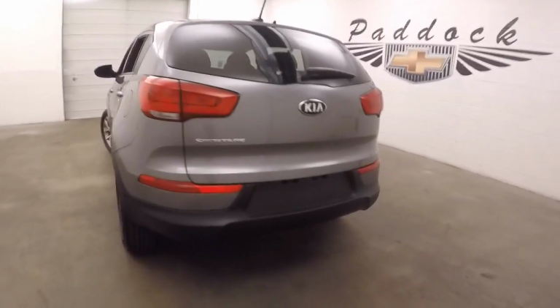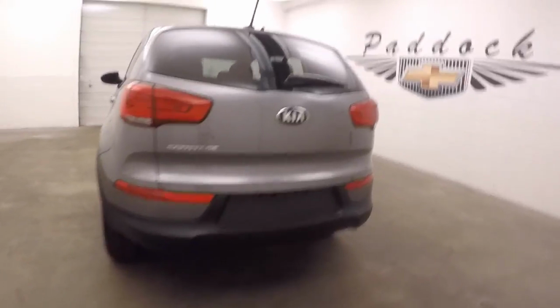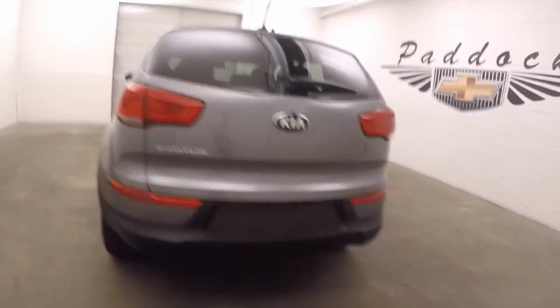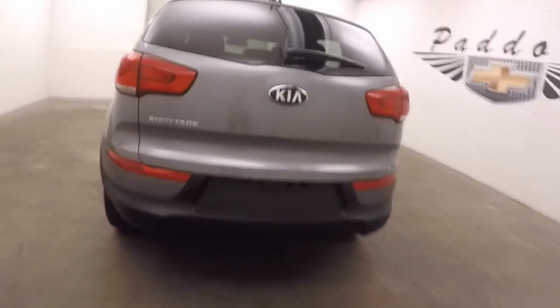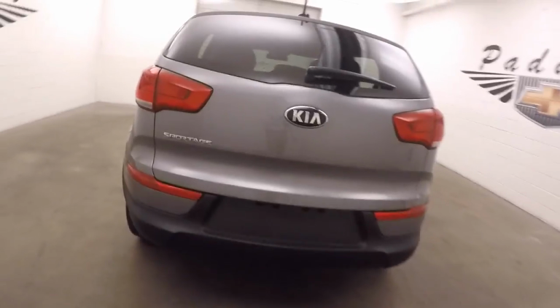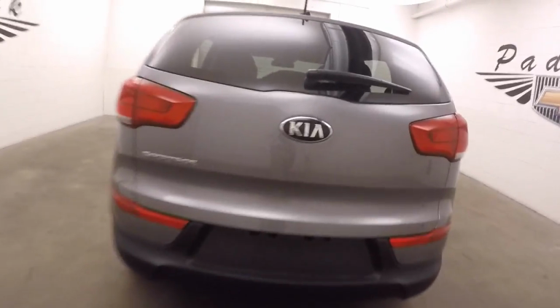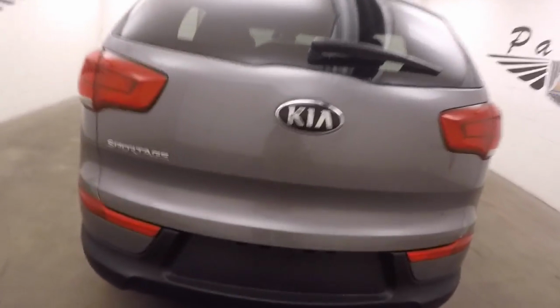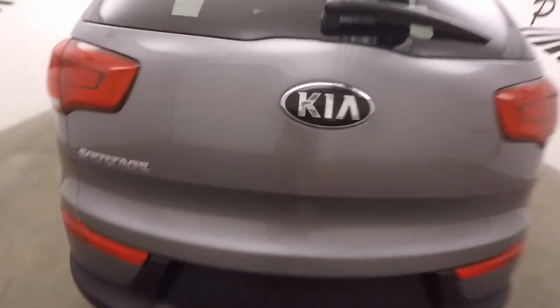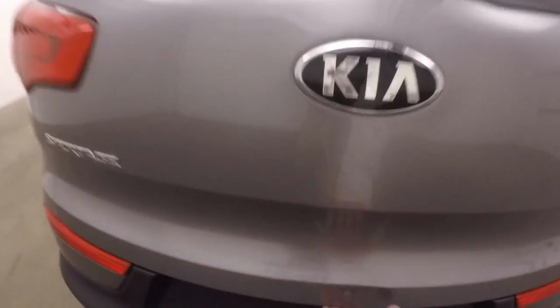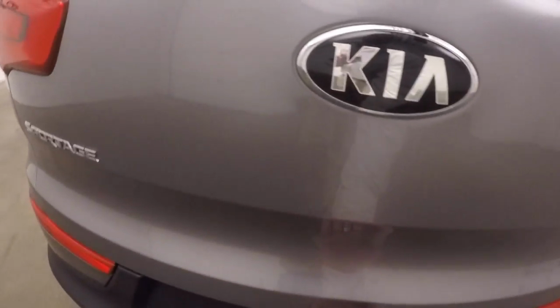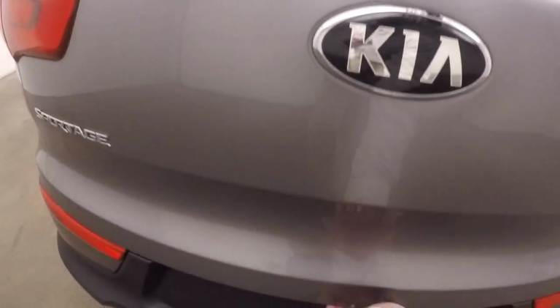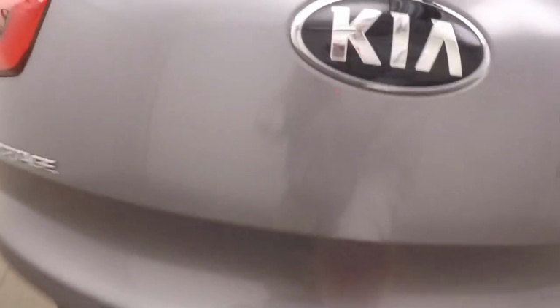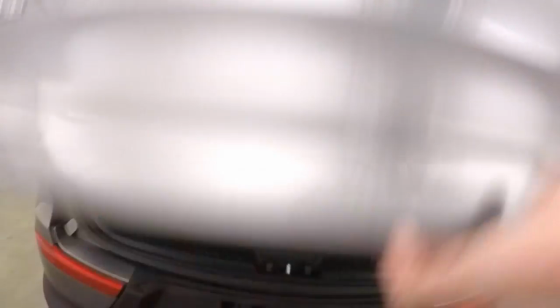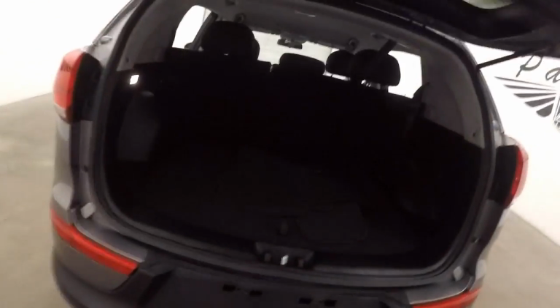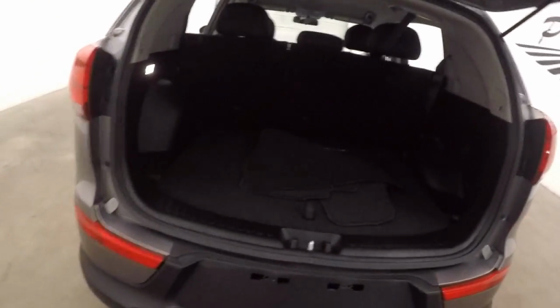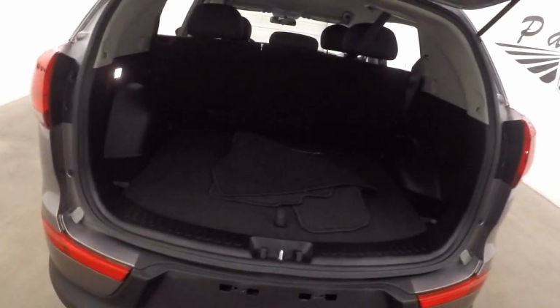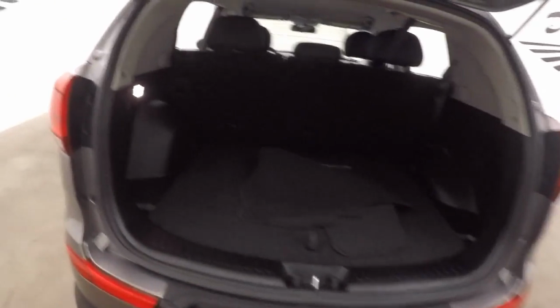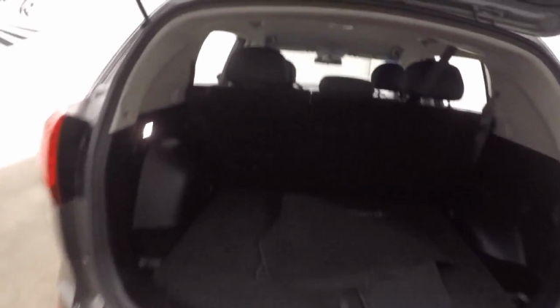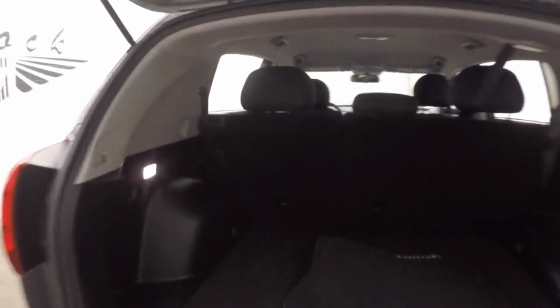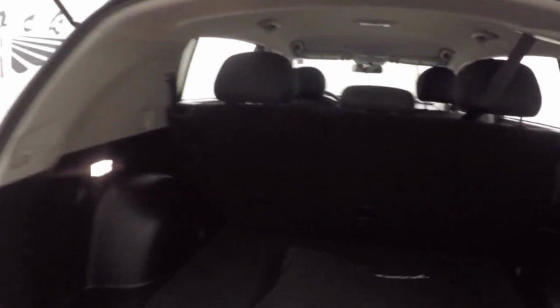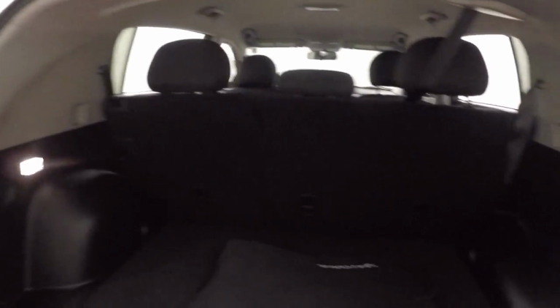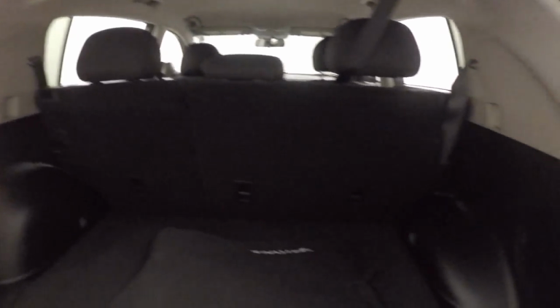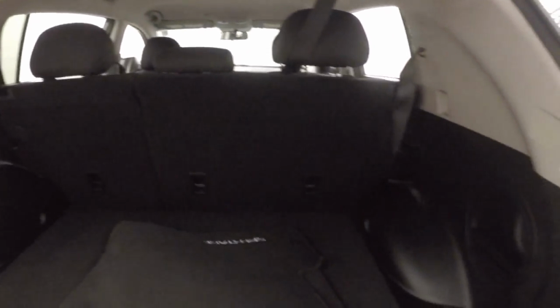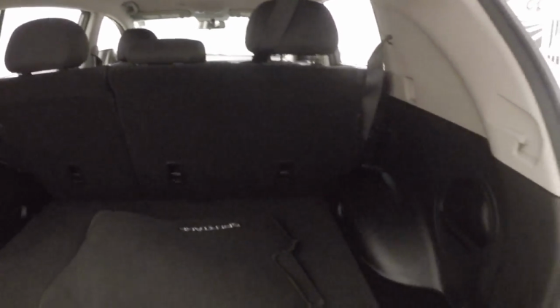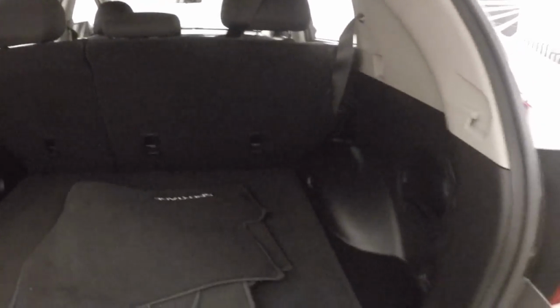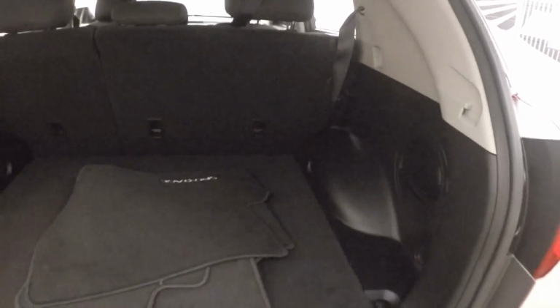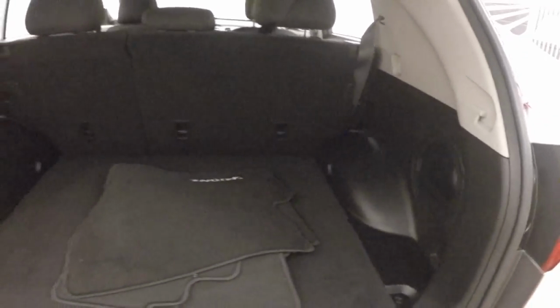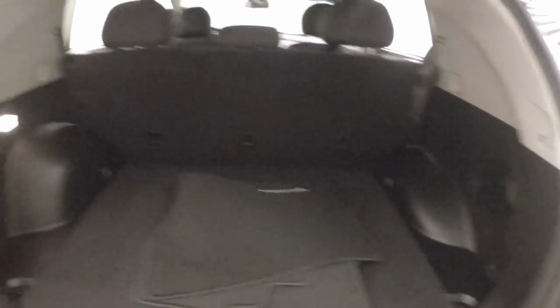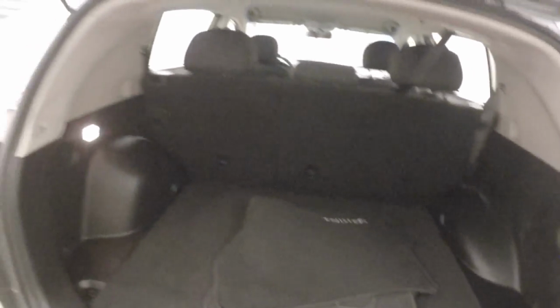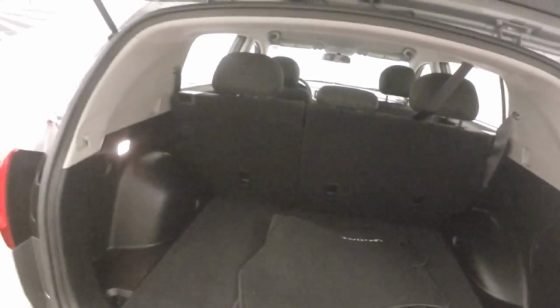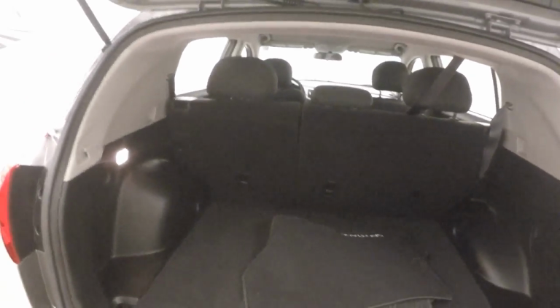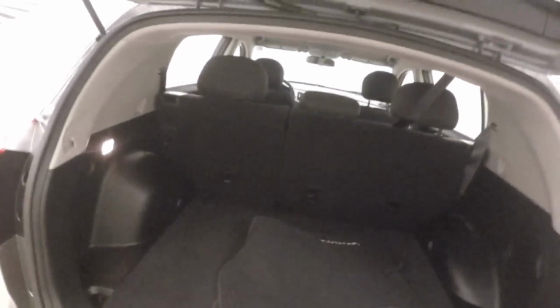Look around in the back here. Open up the rear hatch — plenty of room for cargo. Fold the seats down and gain even more.